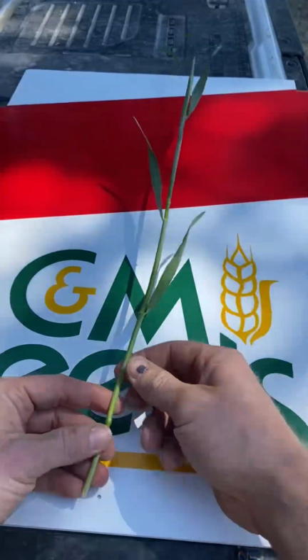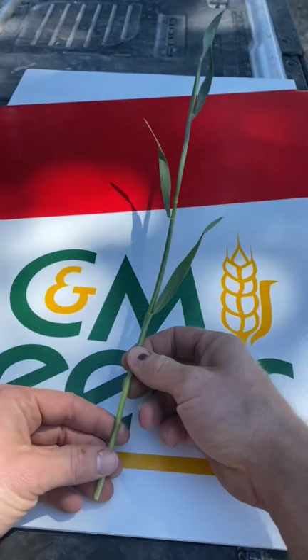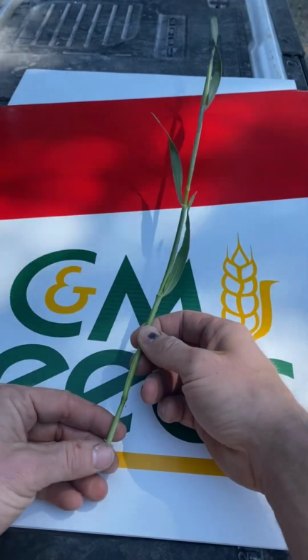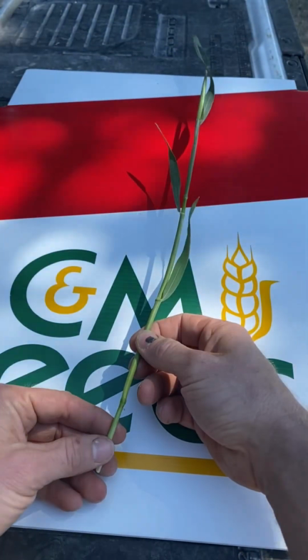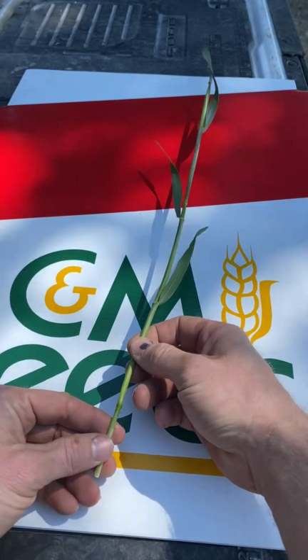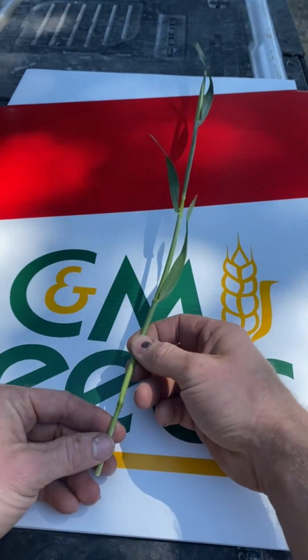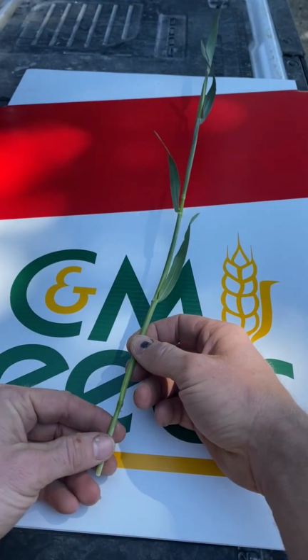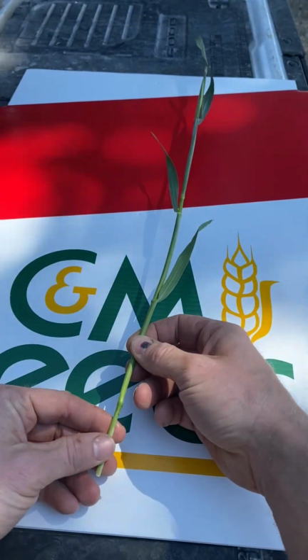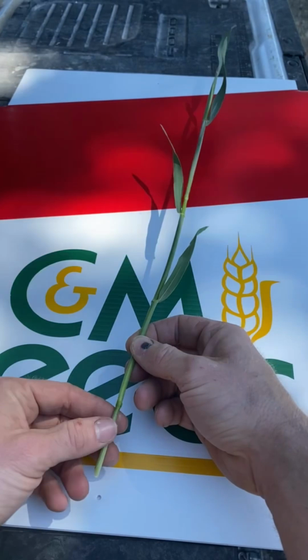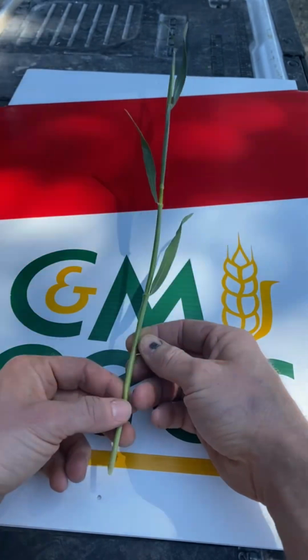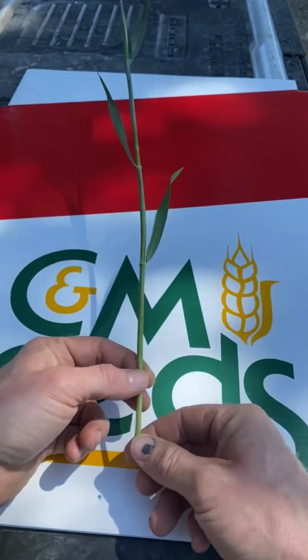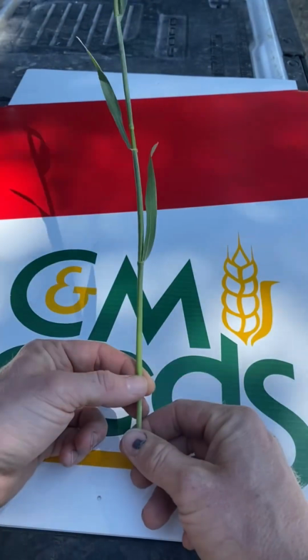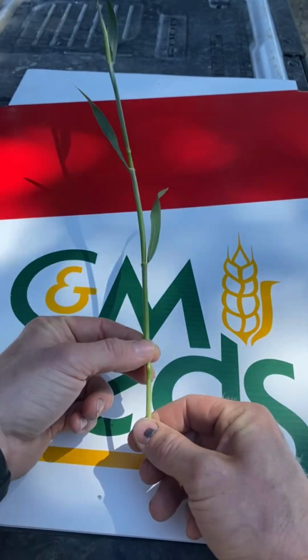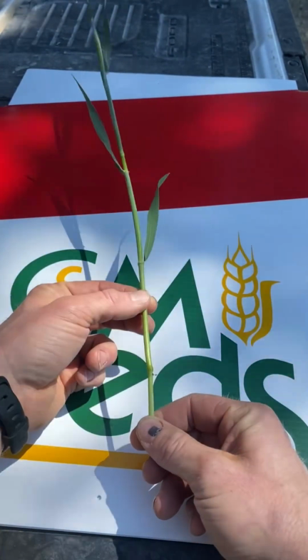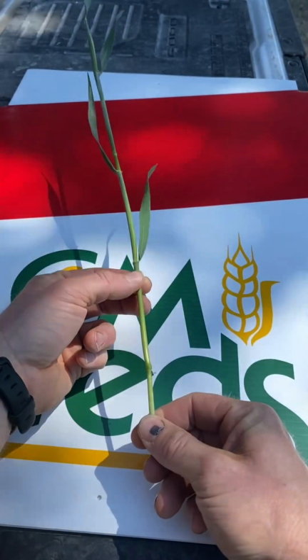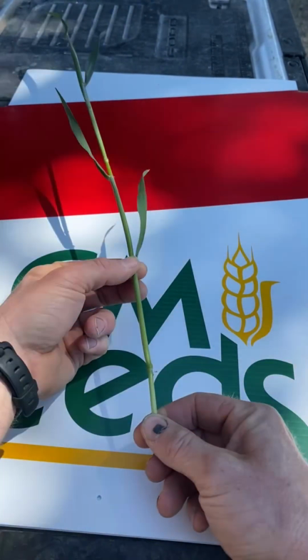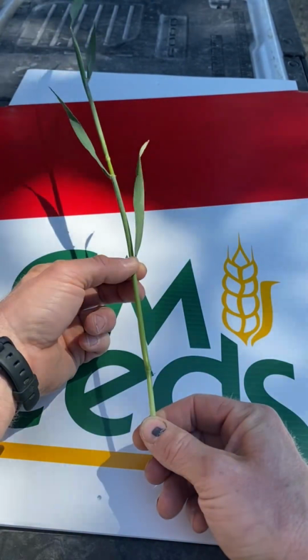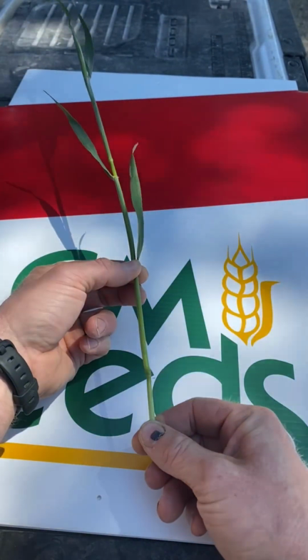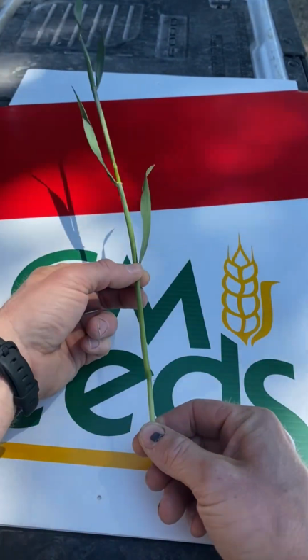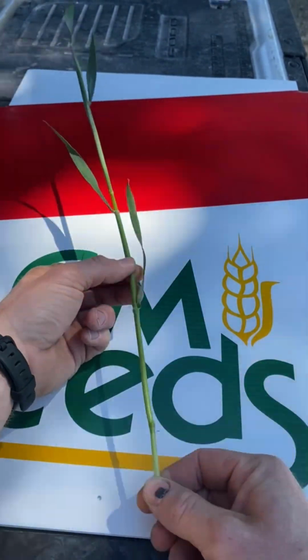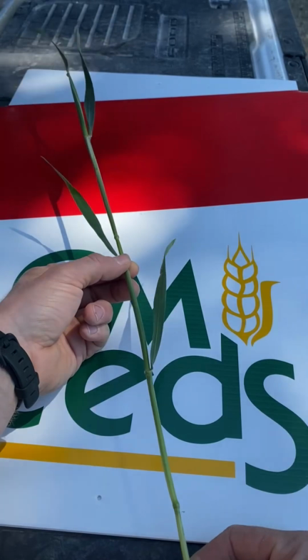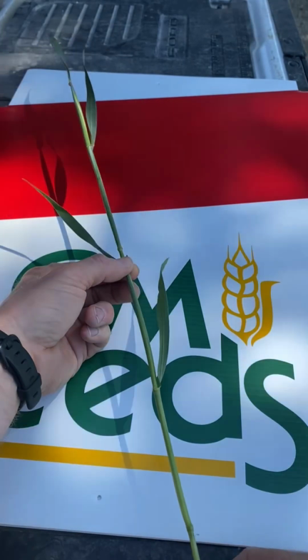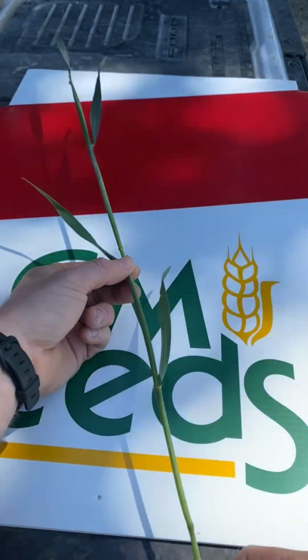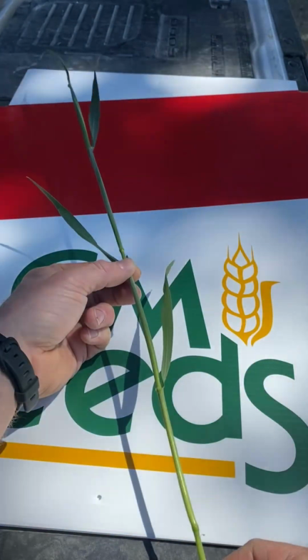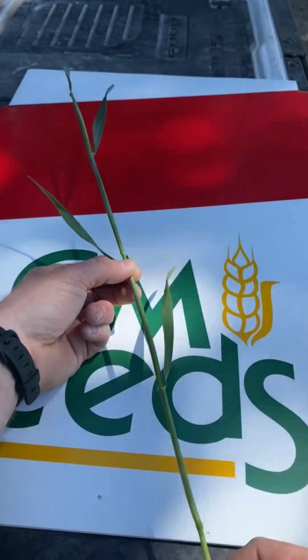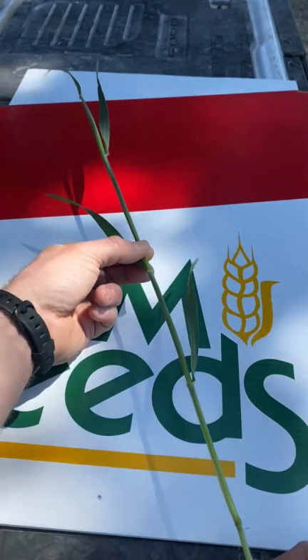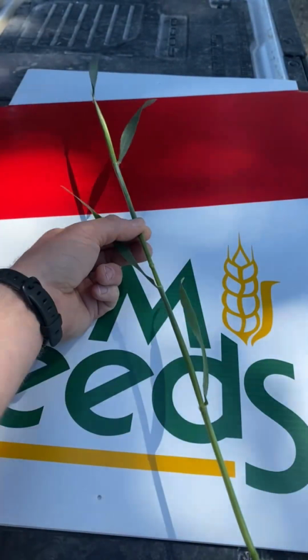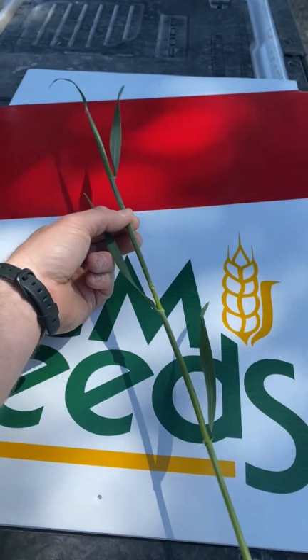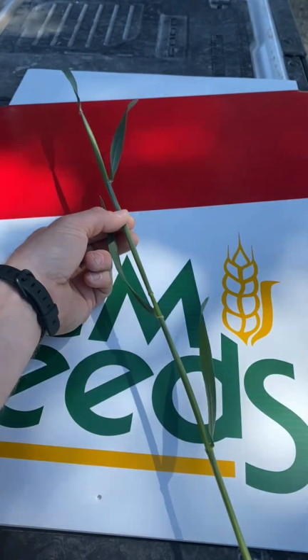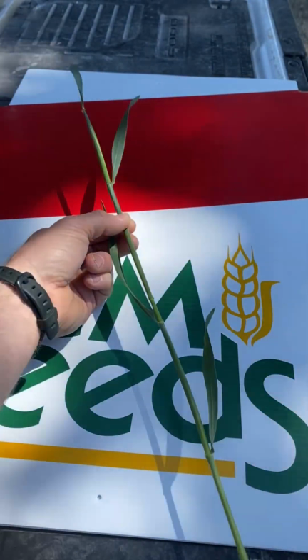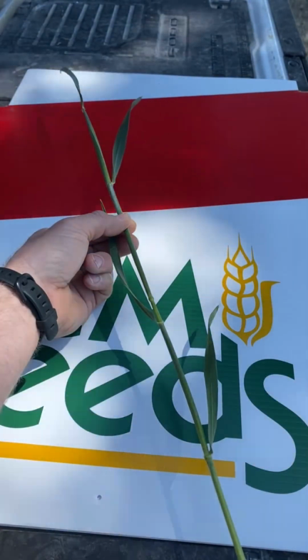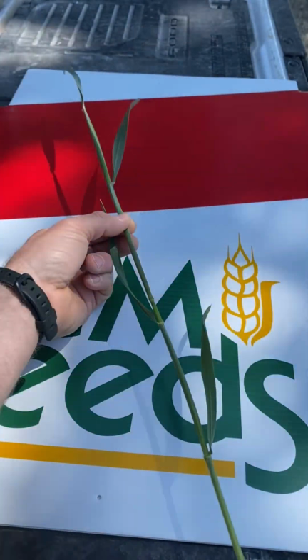The easiest way to do this is to pull the main stem and count the nodes. We feel one node, go up a little further, feel the second node, go up a little further, feel the third node, and up a little further, we feel the fourth node.